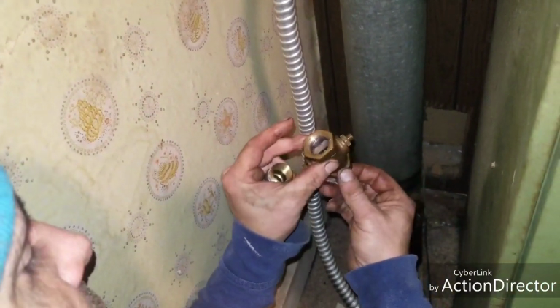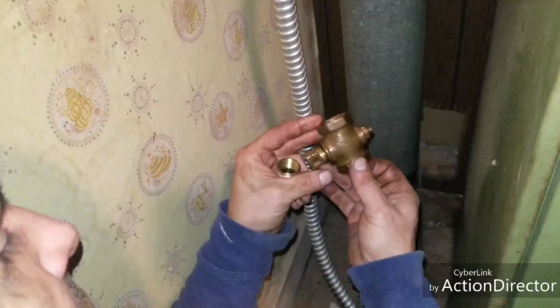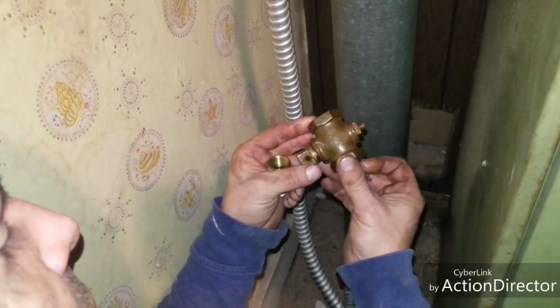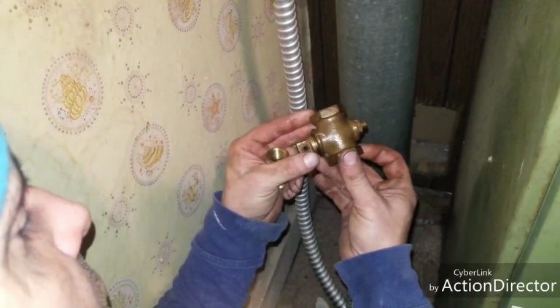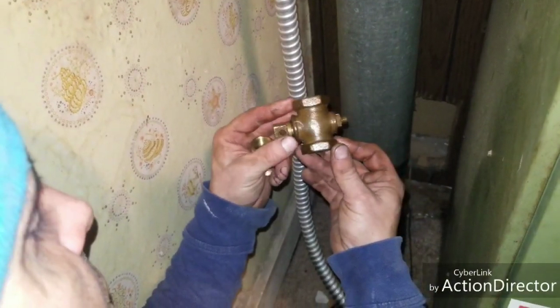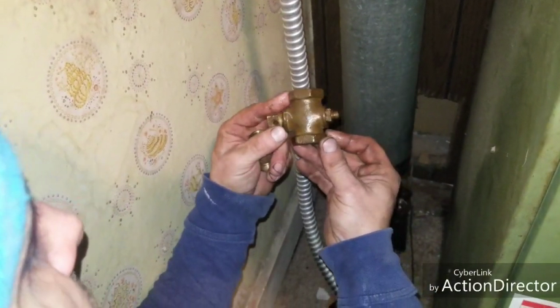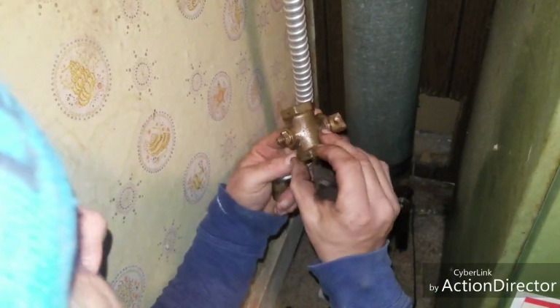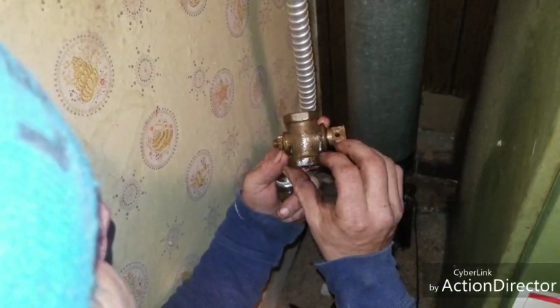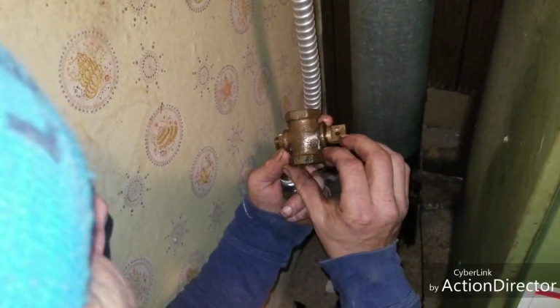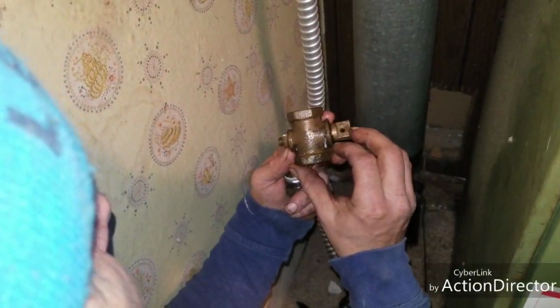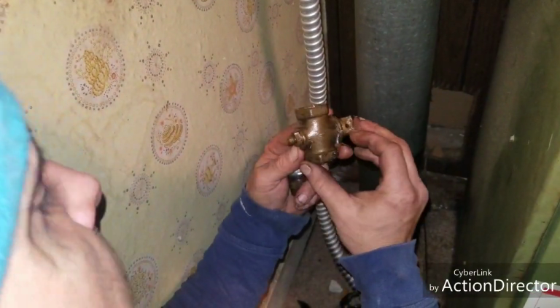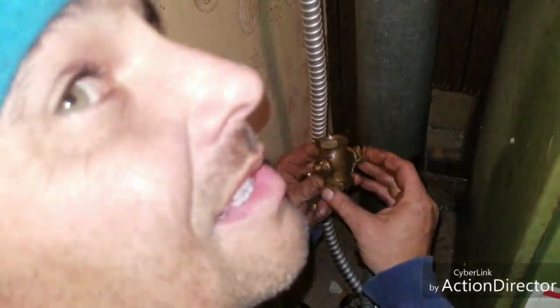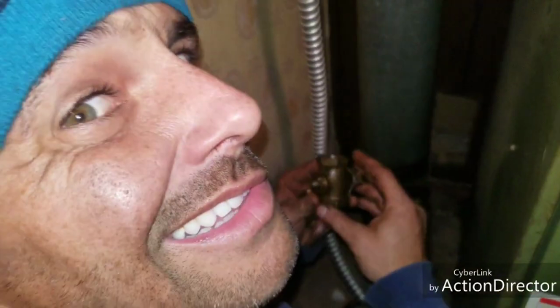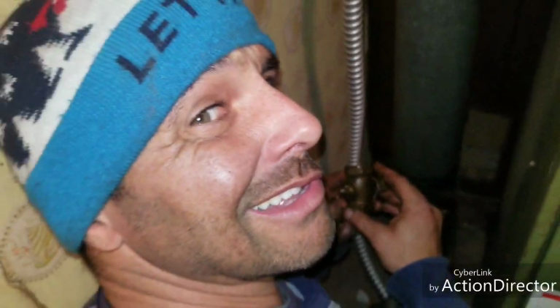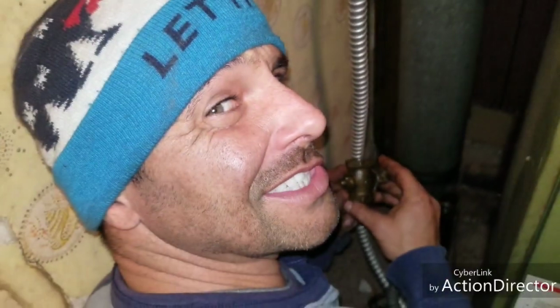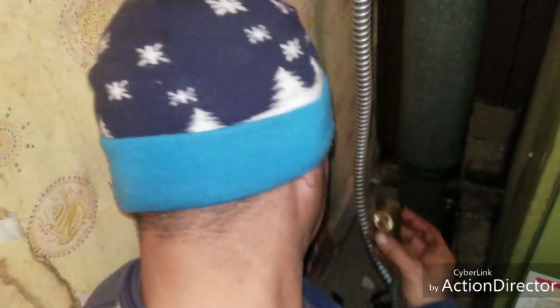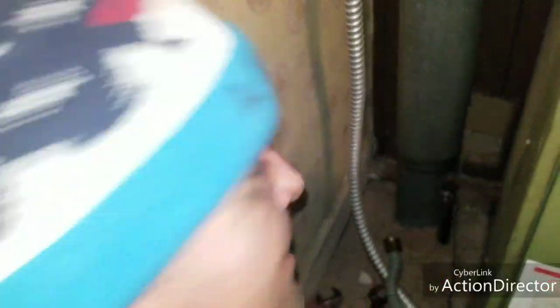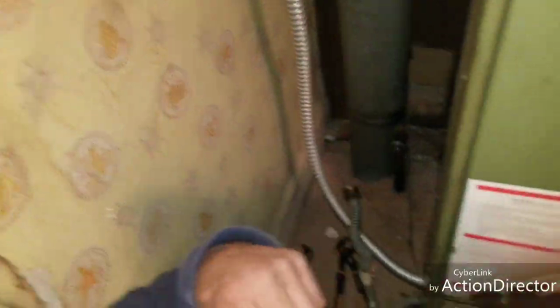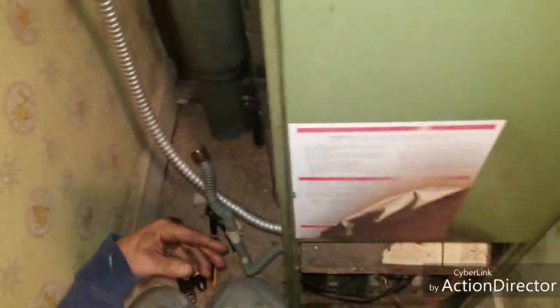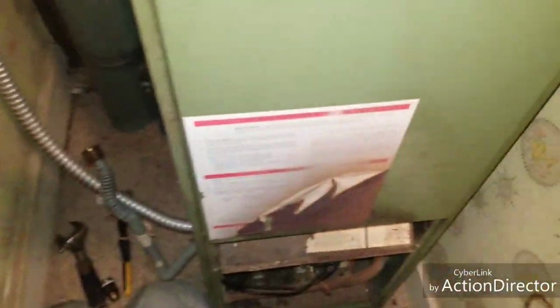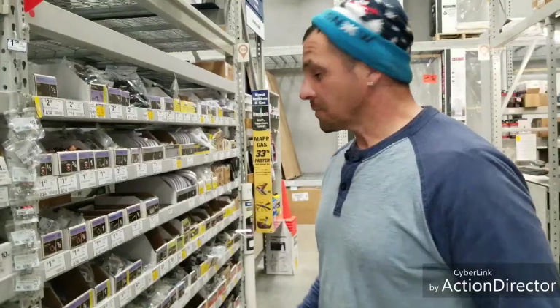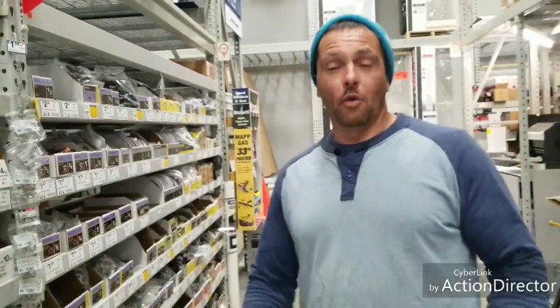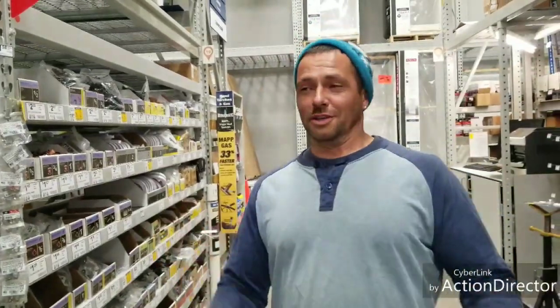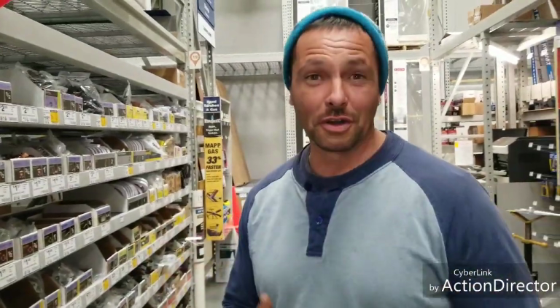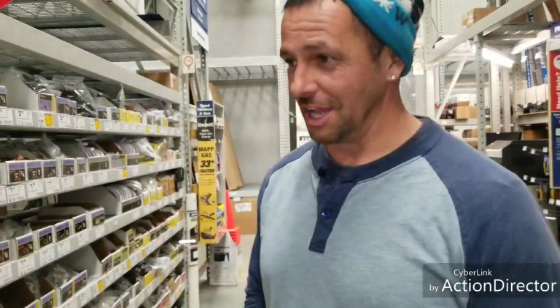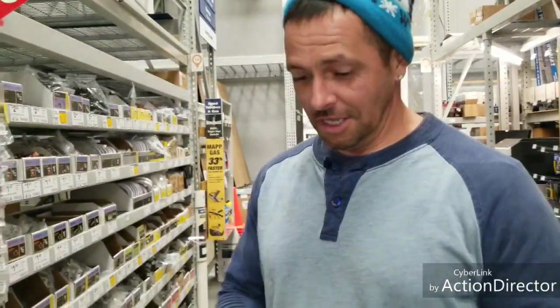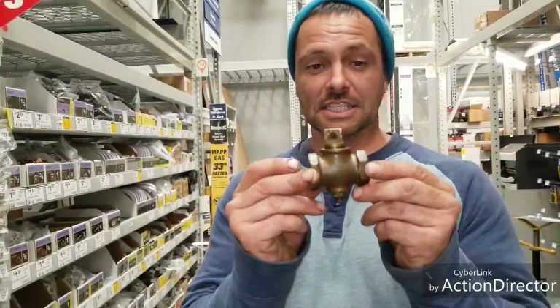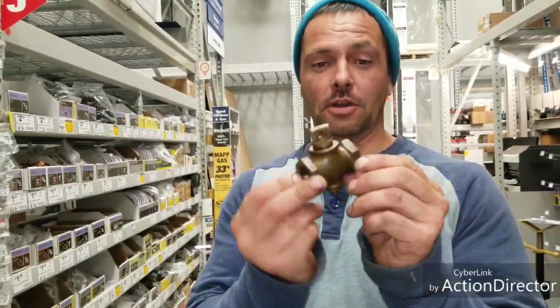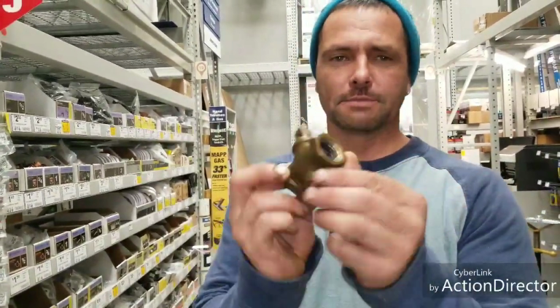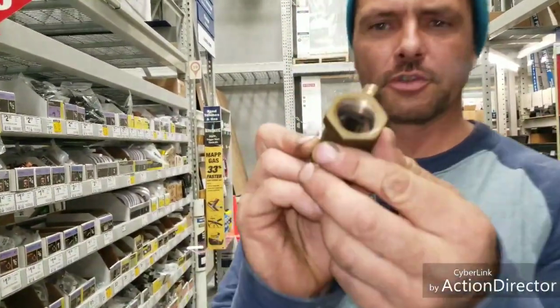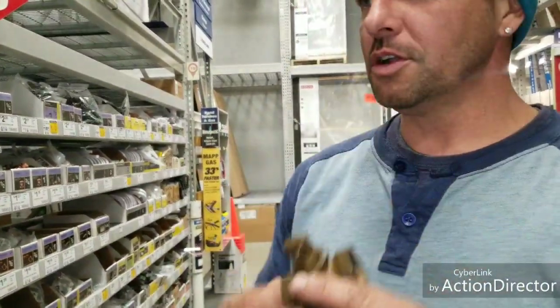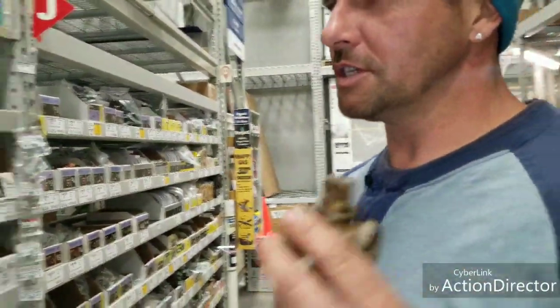What is that — like one inch or seven eighths? I don't know what it is. Let's see if it says on the side. Let's go to Lowe's and check. Looks like it's probably three-quarter — let's go ahead and check it.